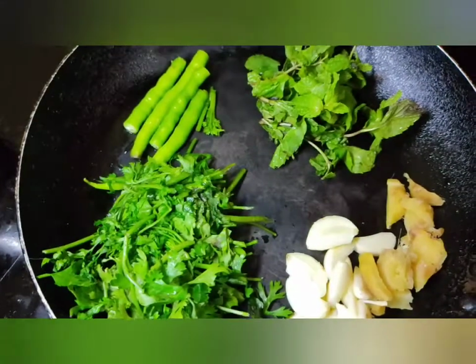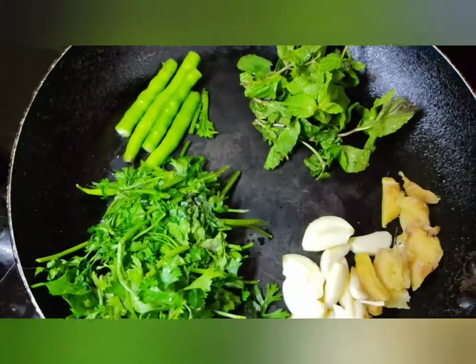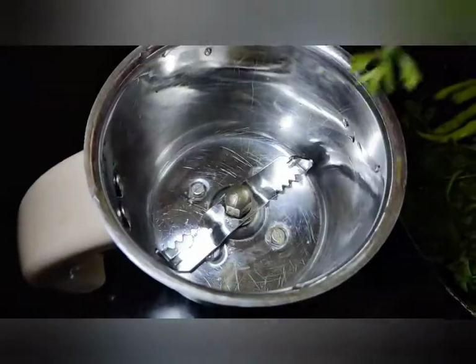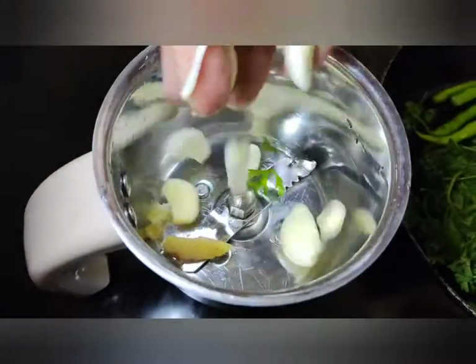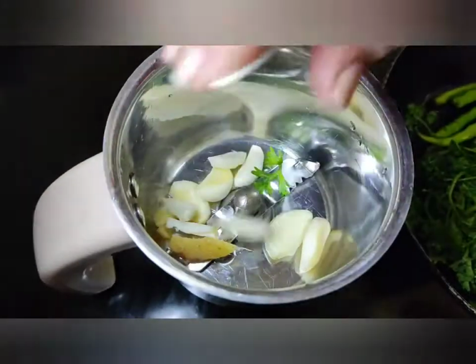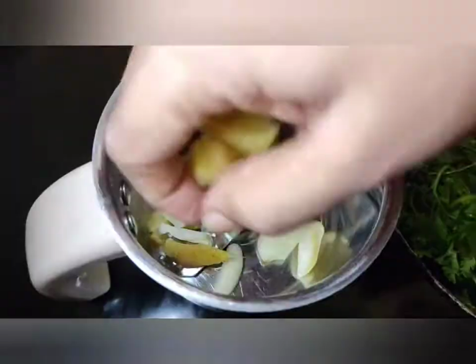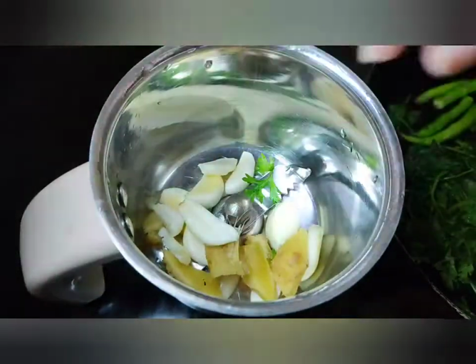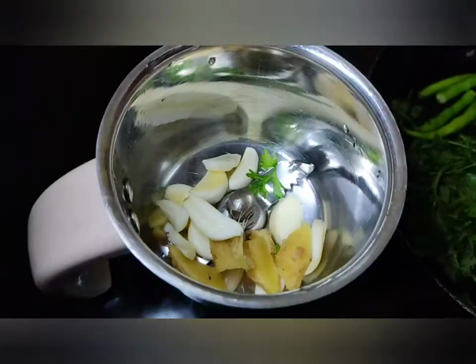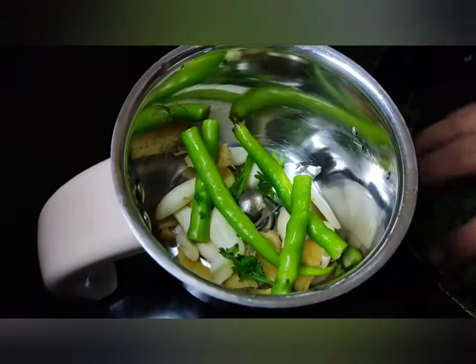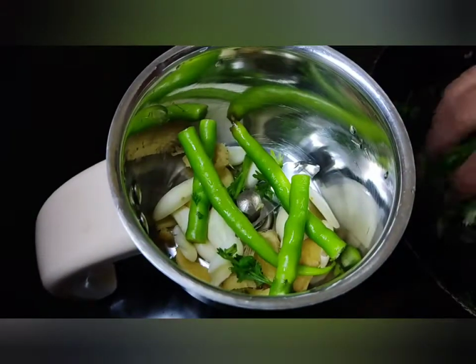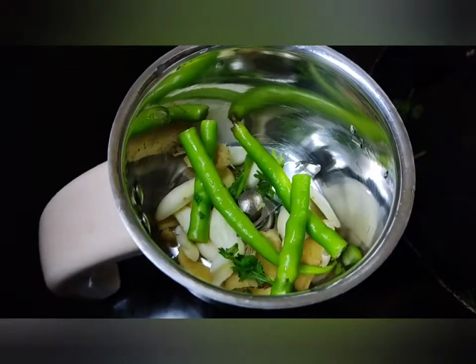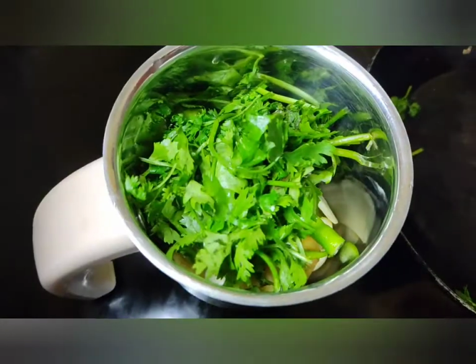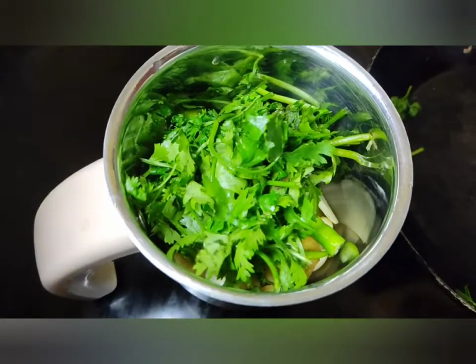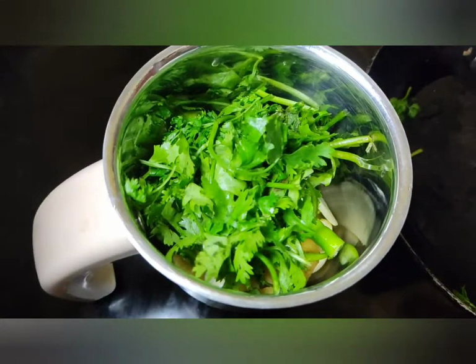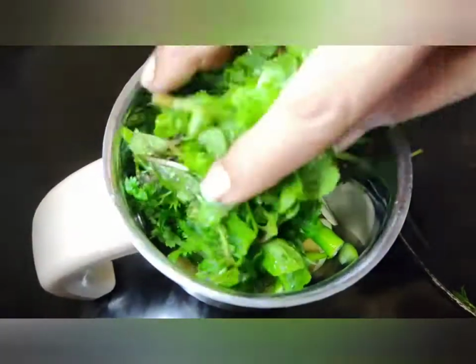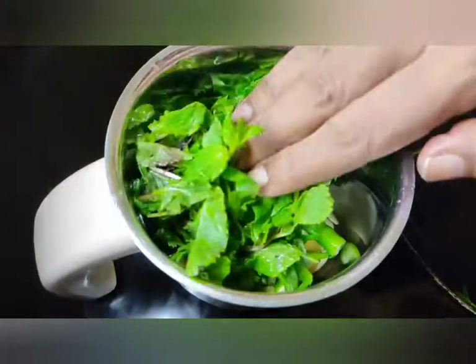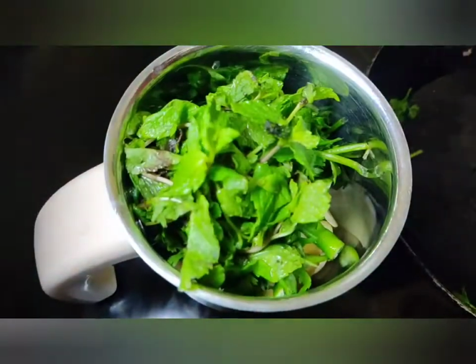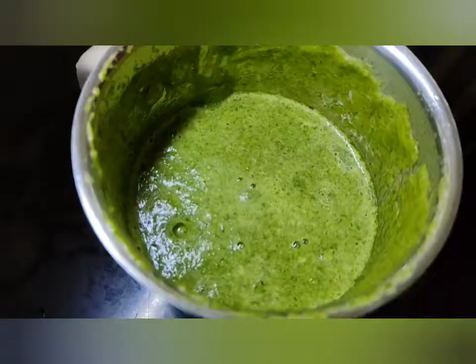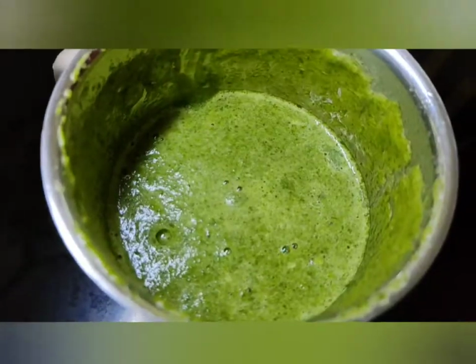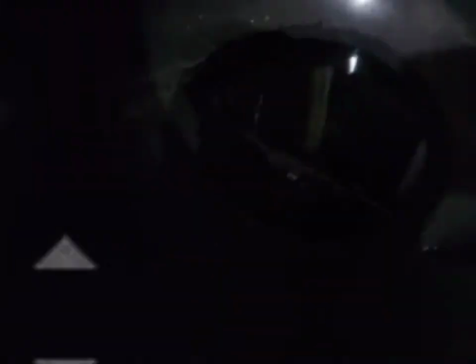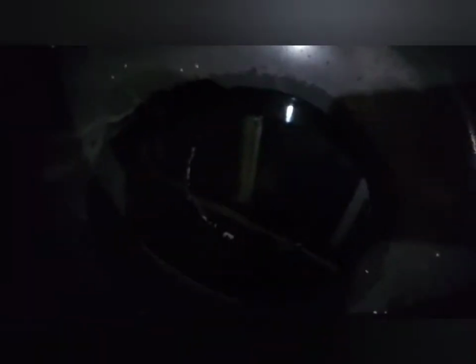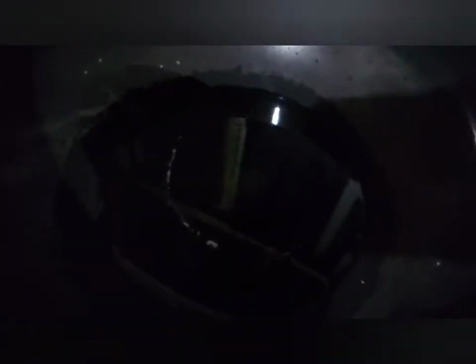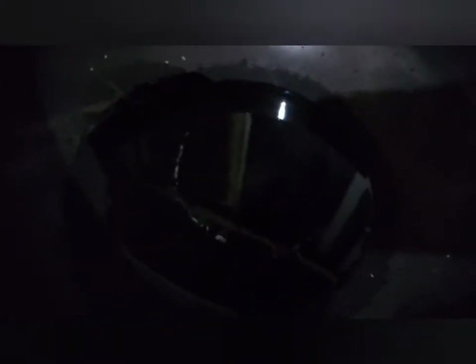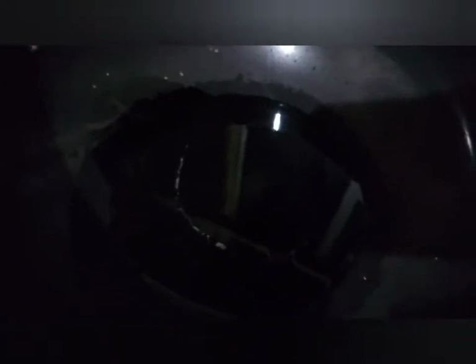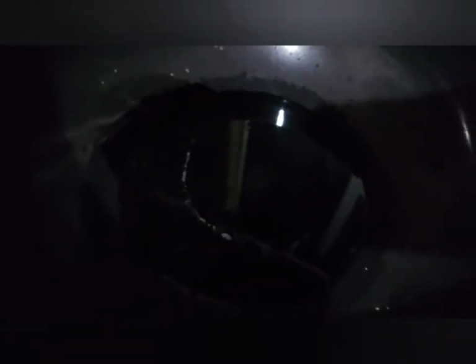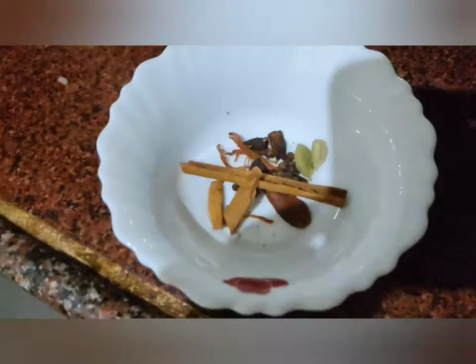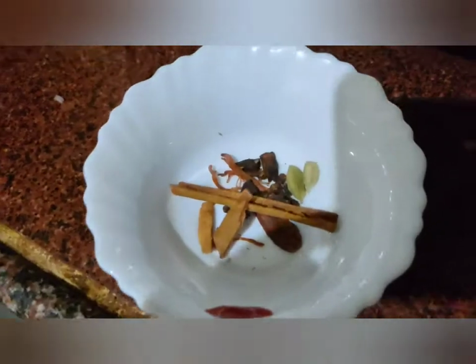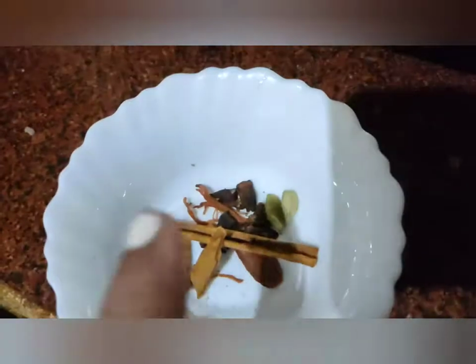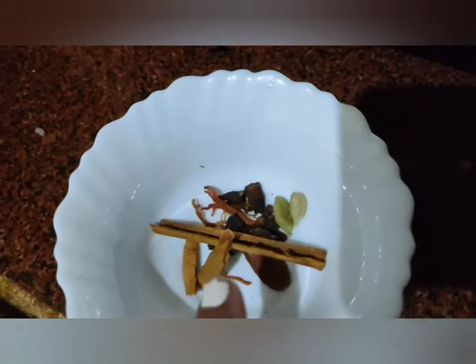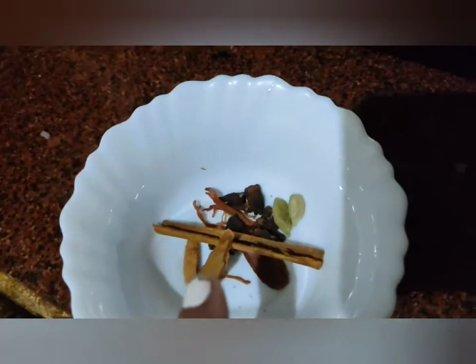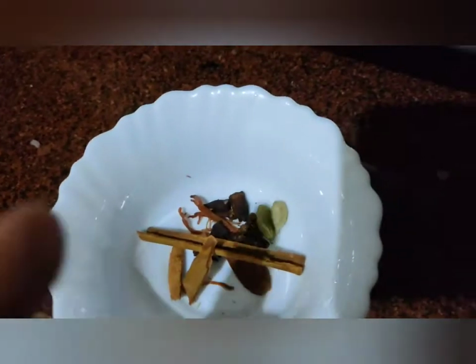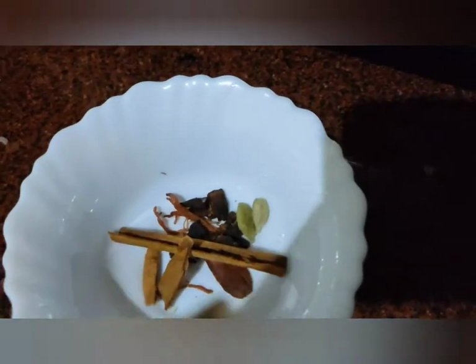Now let's put all of this in a blender and blend it. Here I have taken a kadai in which I am going to add 2 to 3 tablespoons of coconut oil or sunflower oil, whichever you prefer.